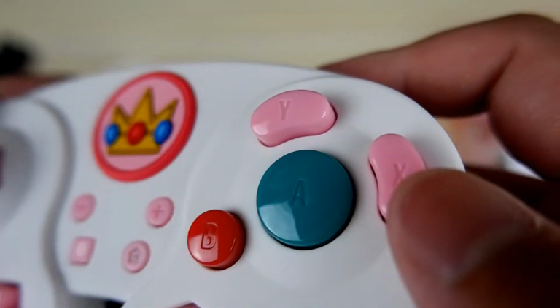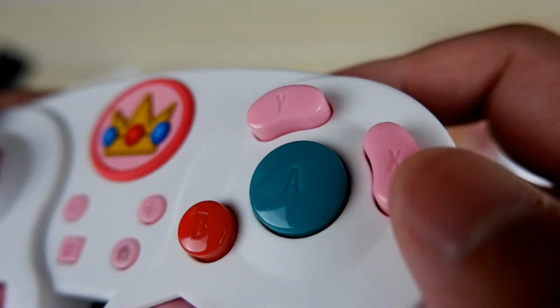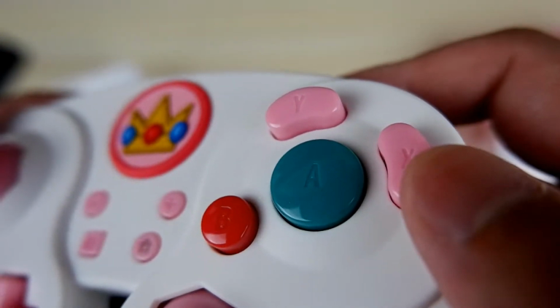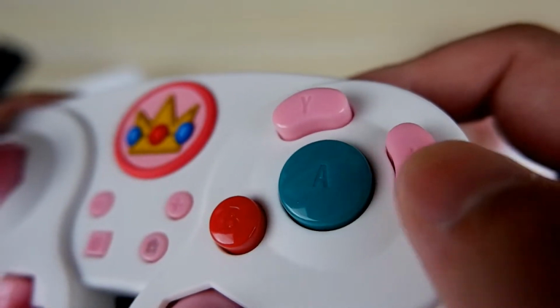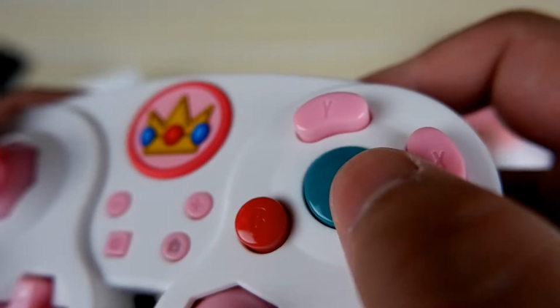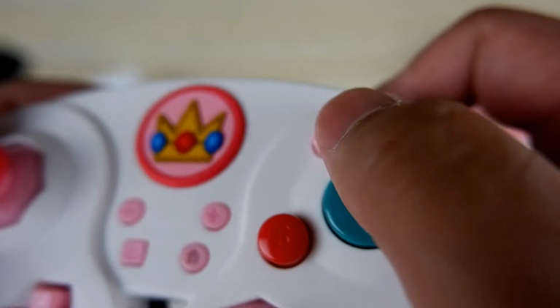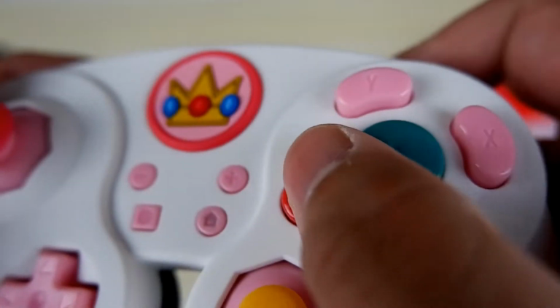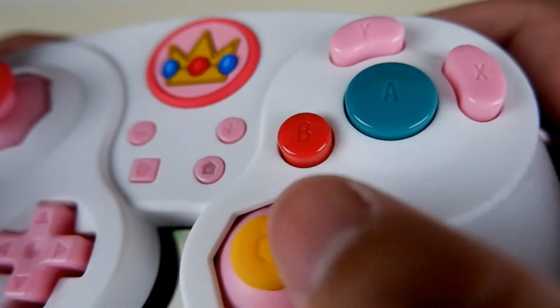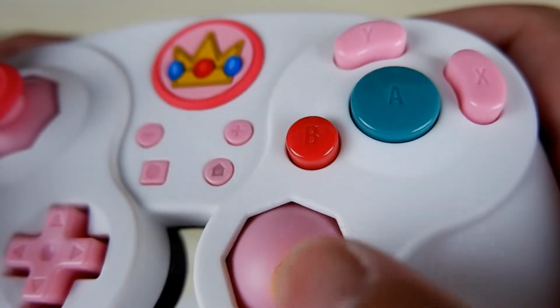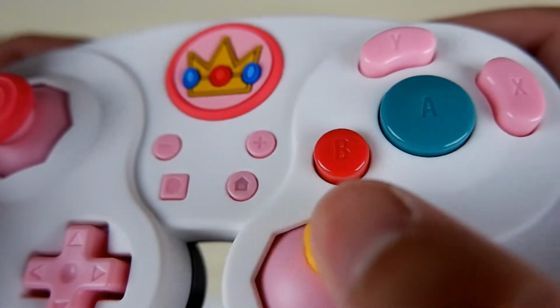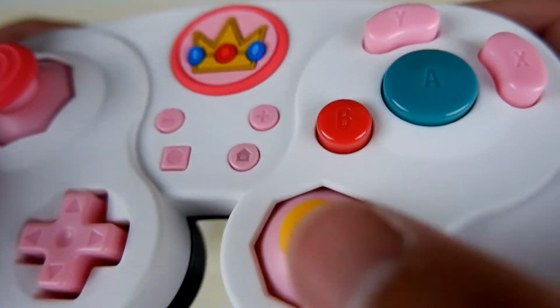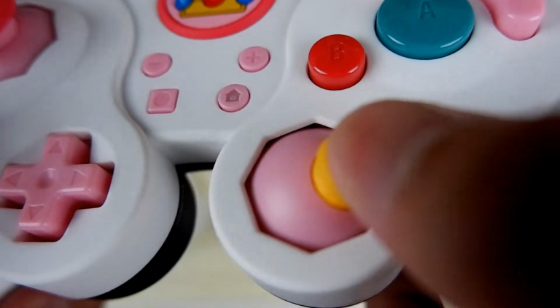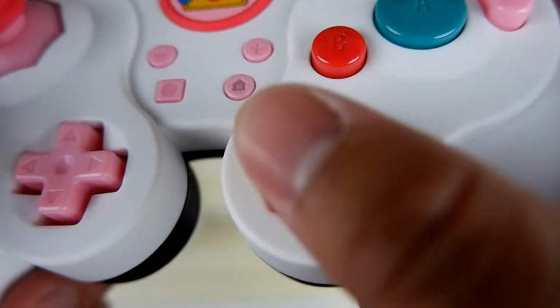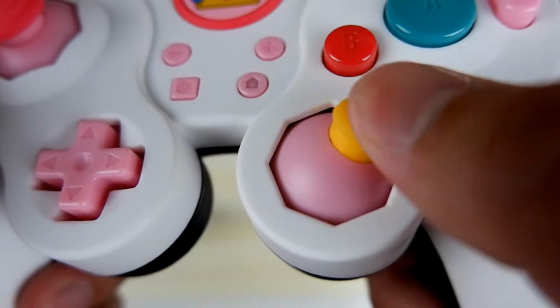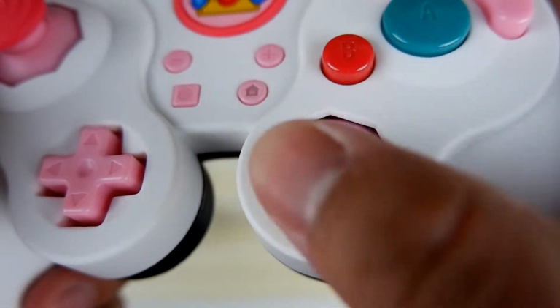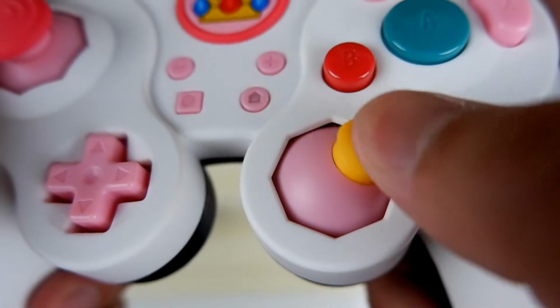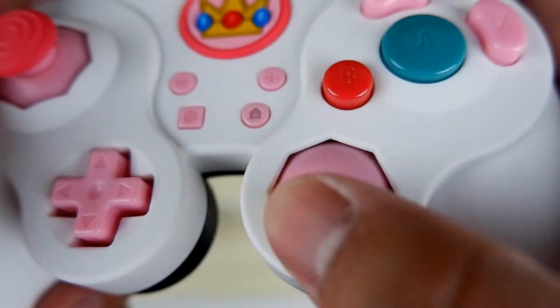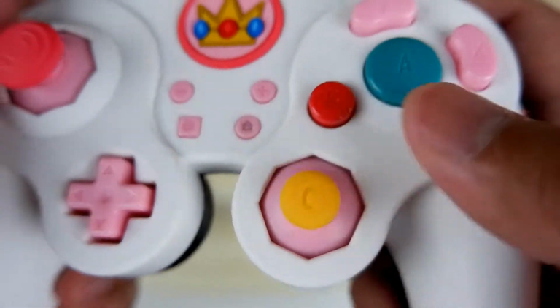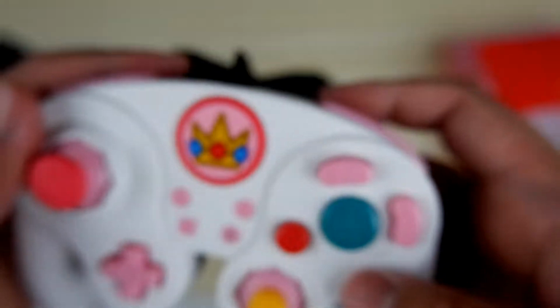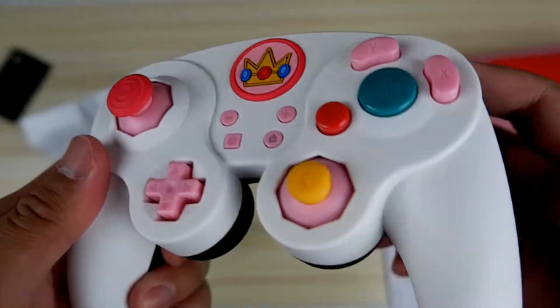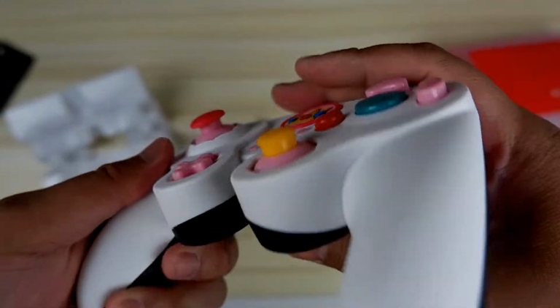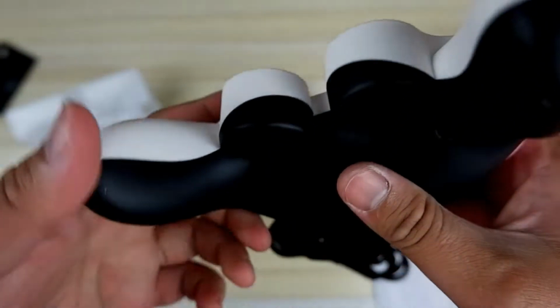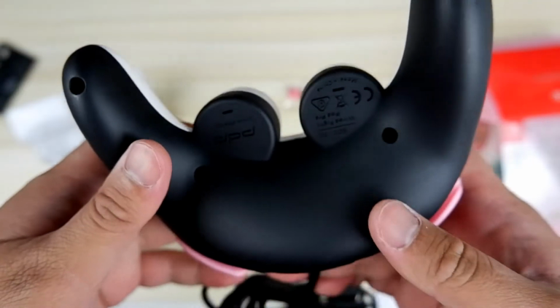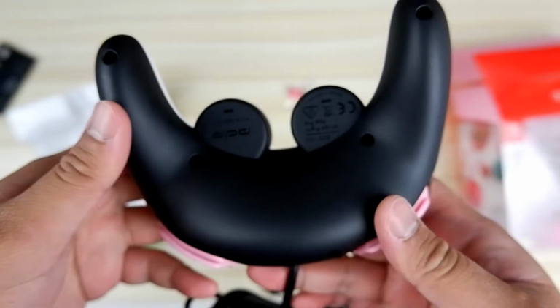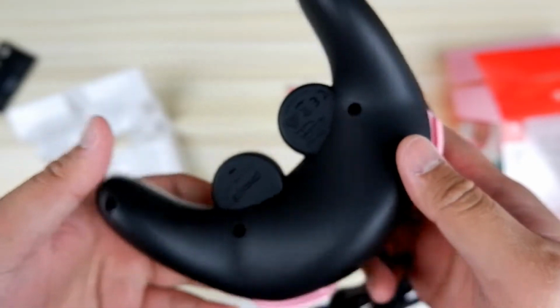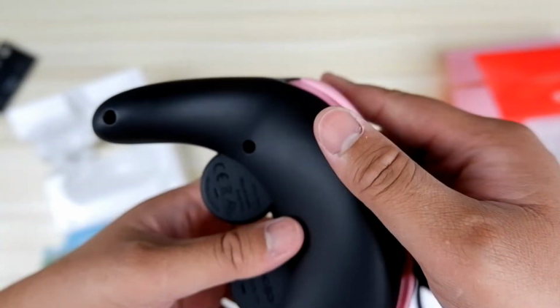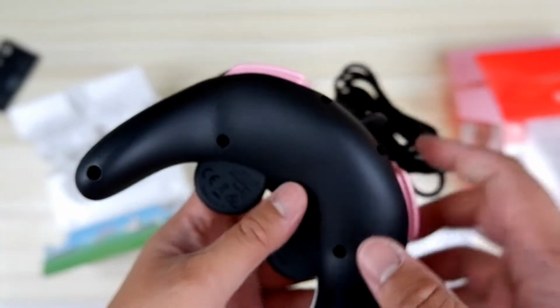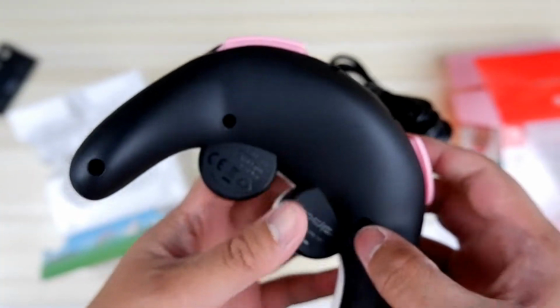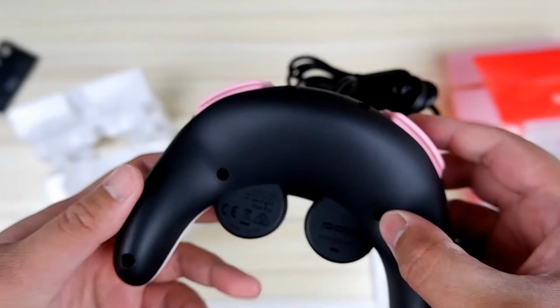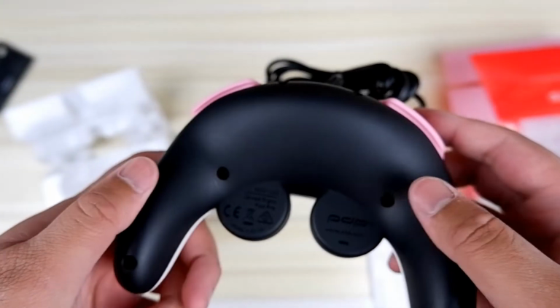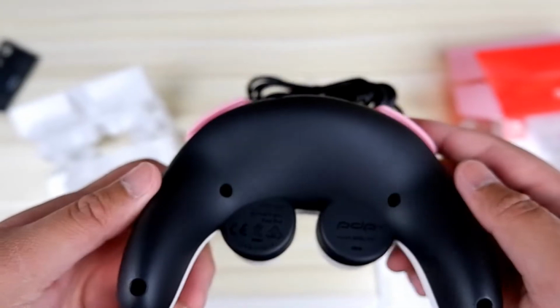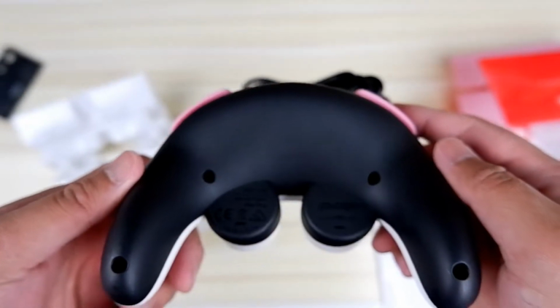Plus, minus, share, home, AB, XY — and I love the little peach touches all around the whole controller: behind the analog sticks, on the D-pad, on the X and Y buttons.